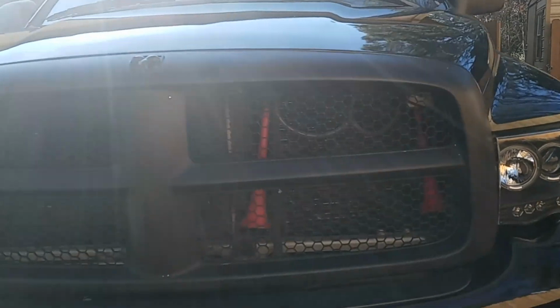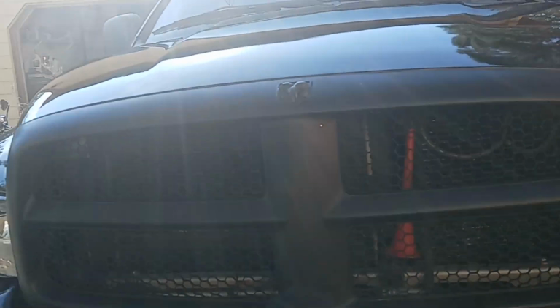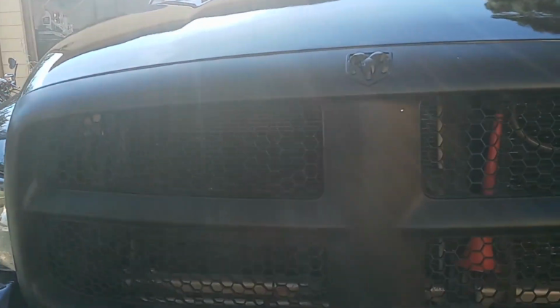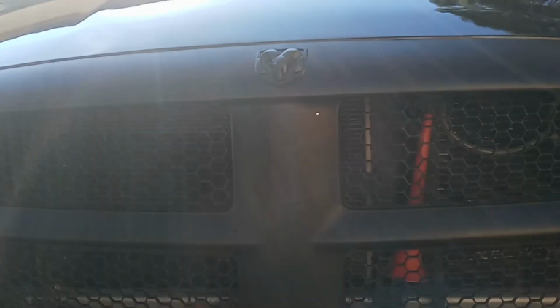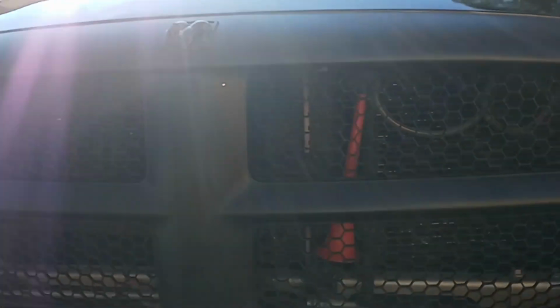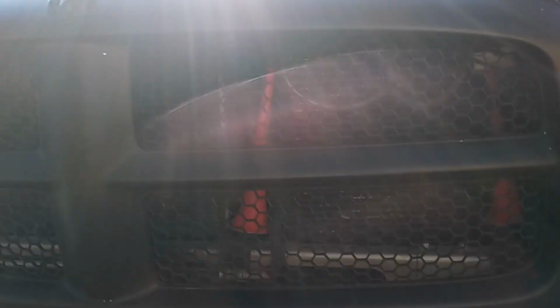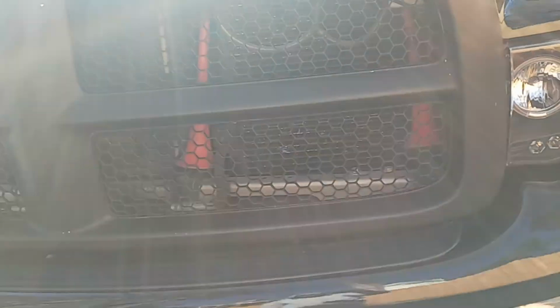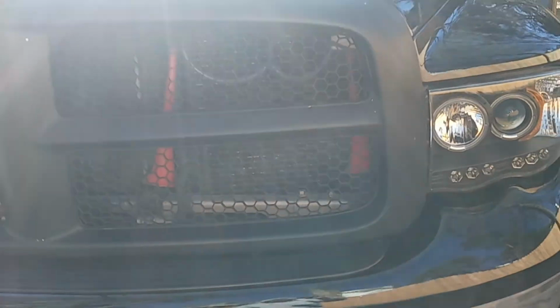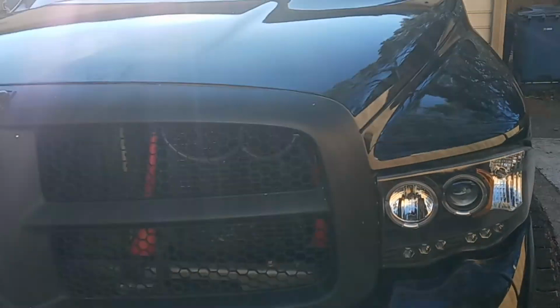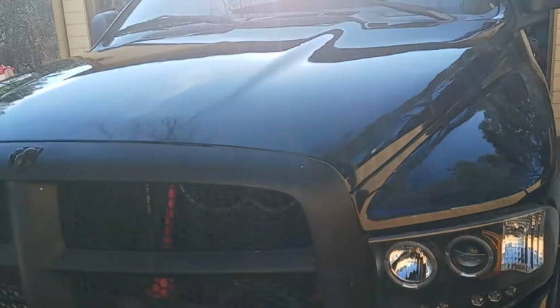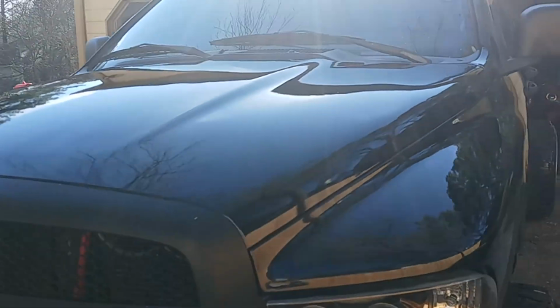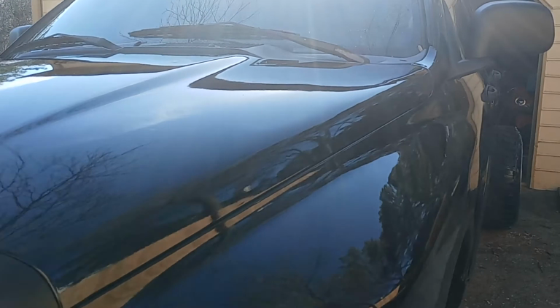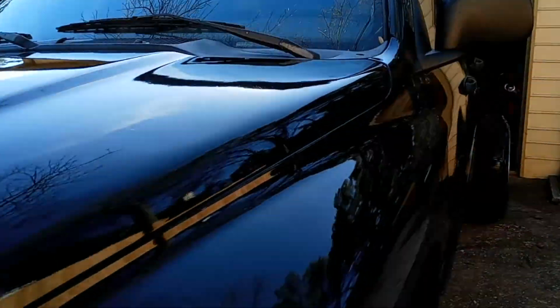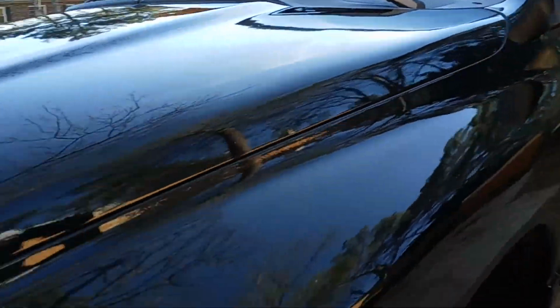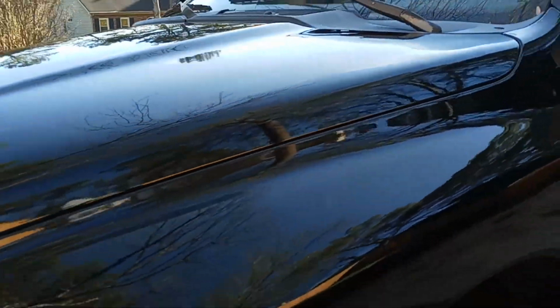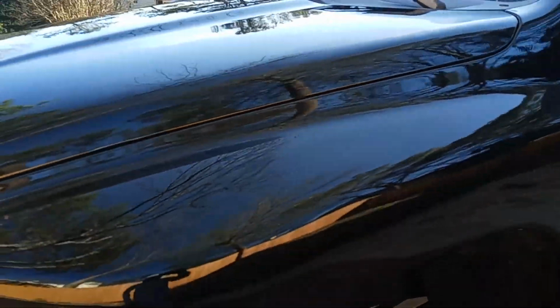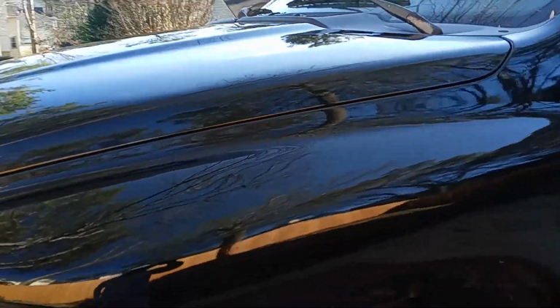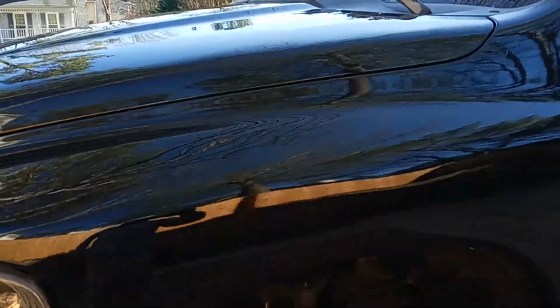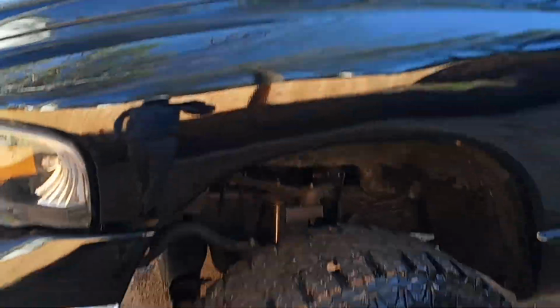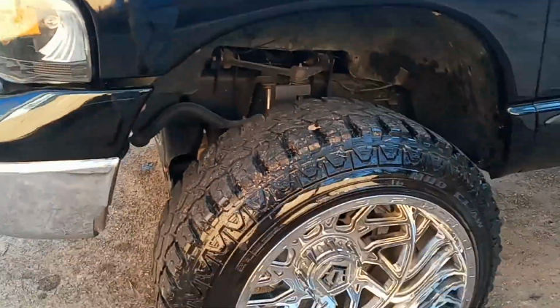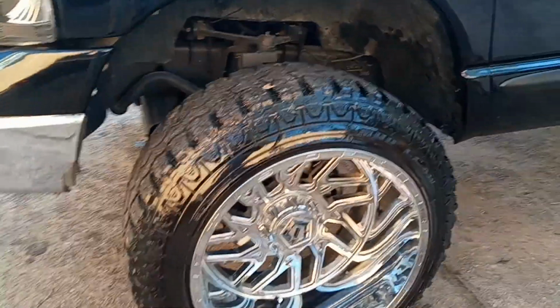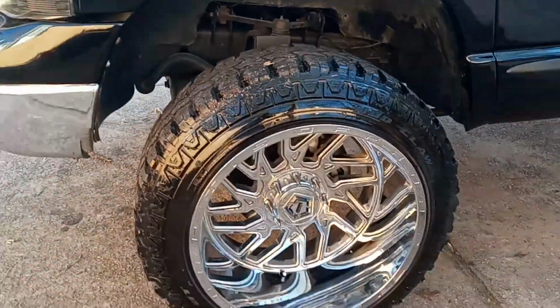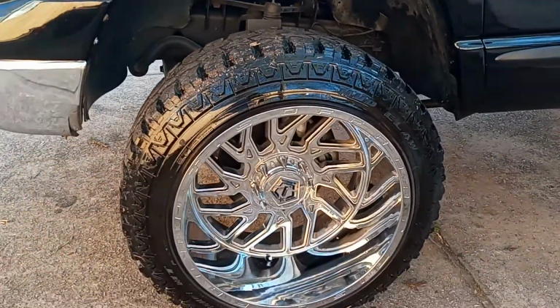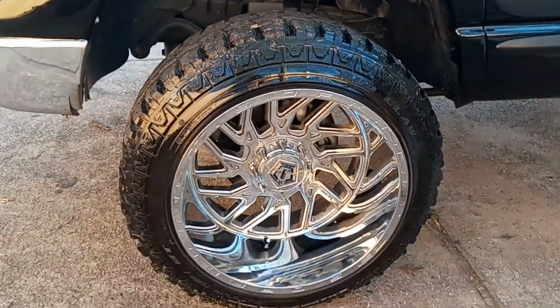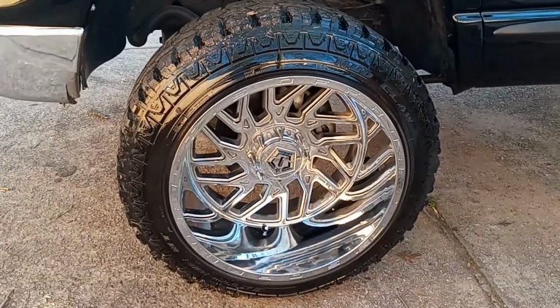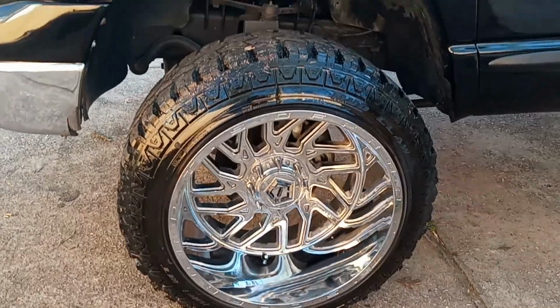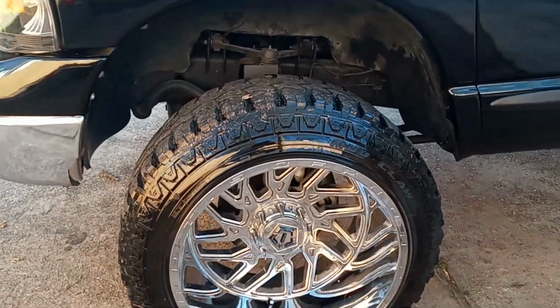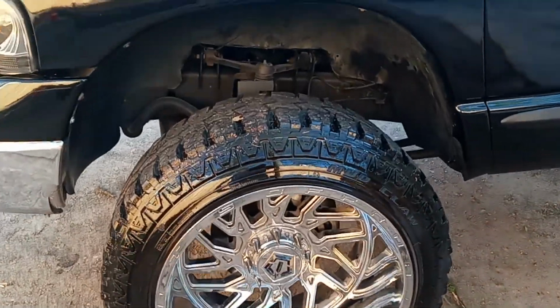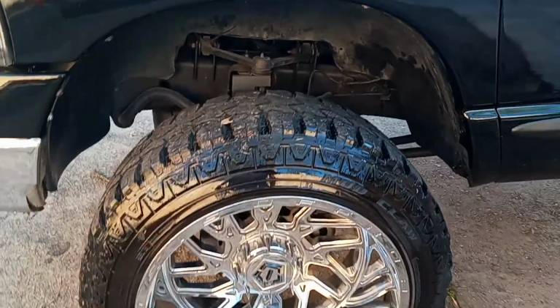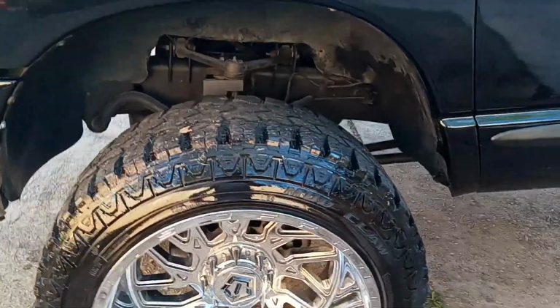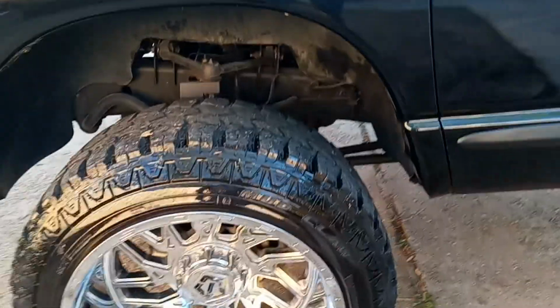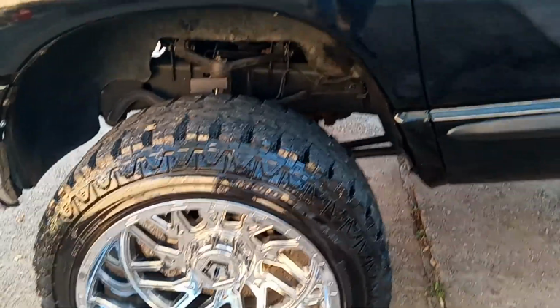Matte black grill with the Lexus glossy black, on 22 by 12, sitting on 35s.